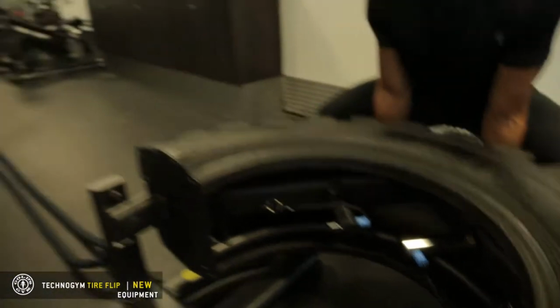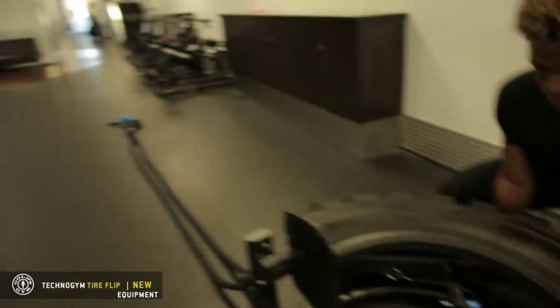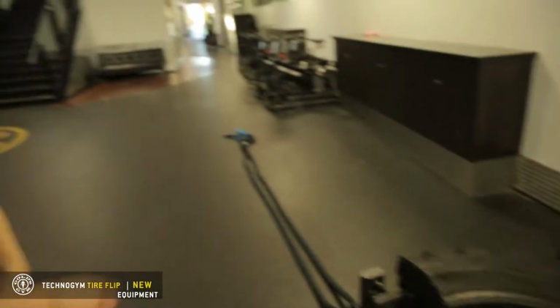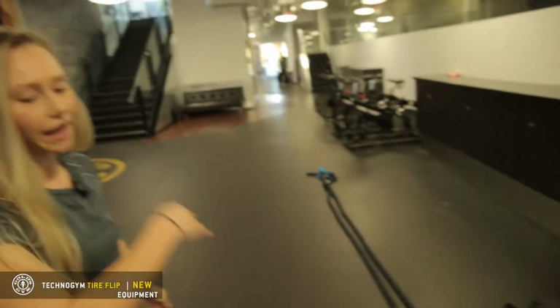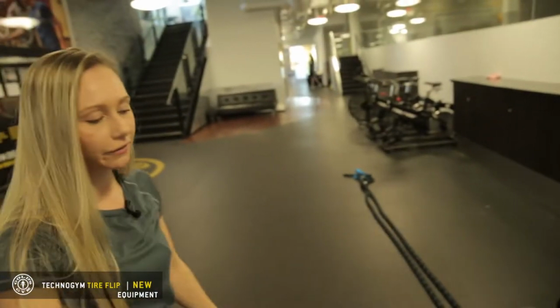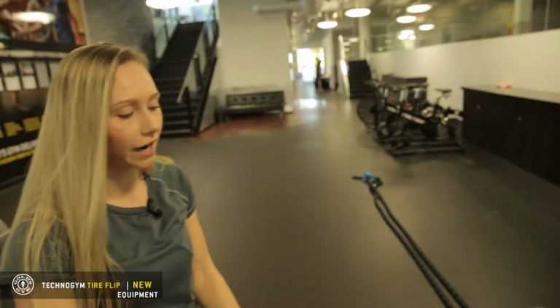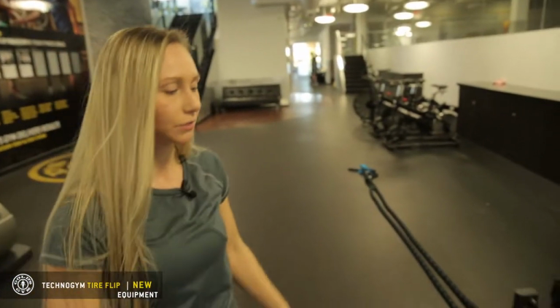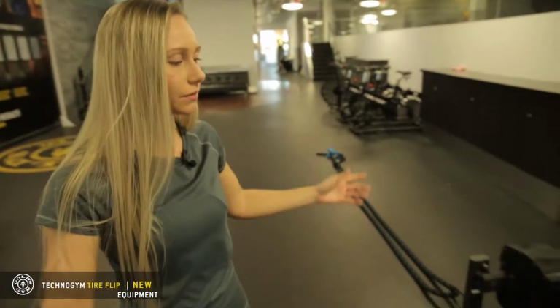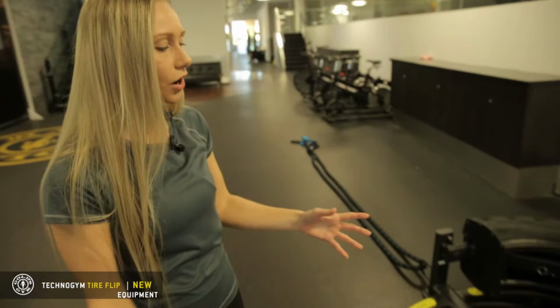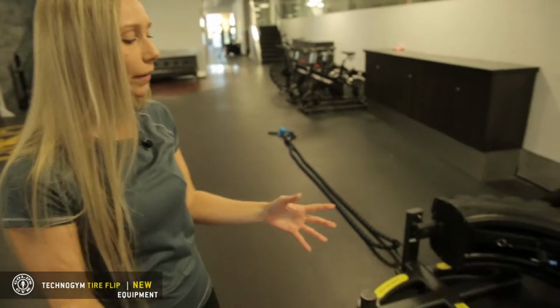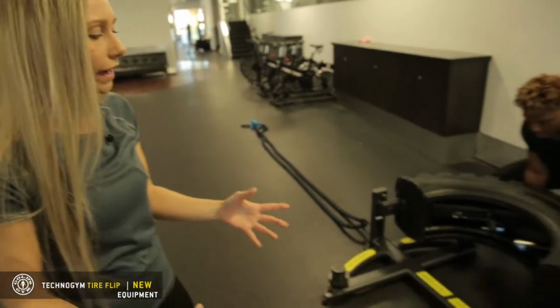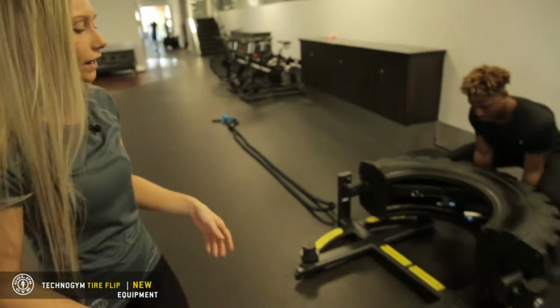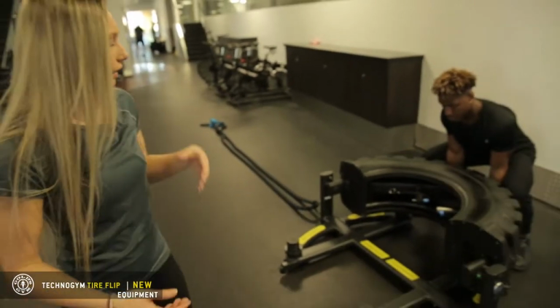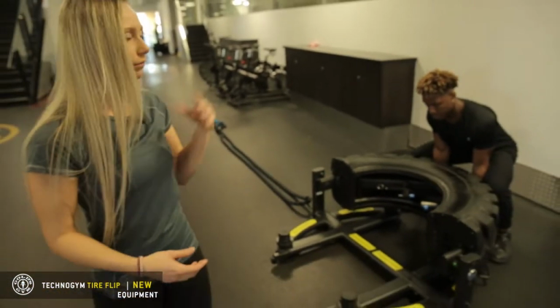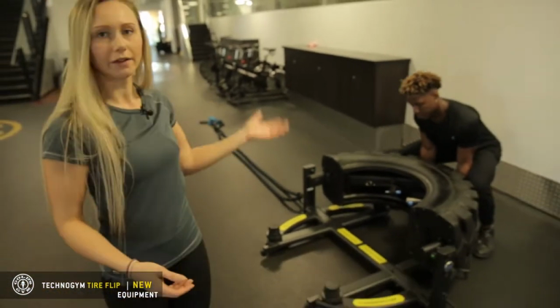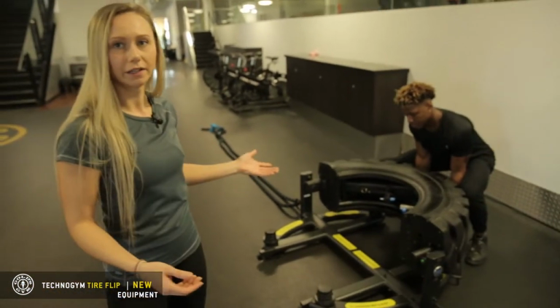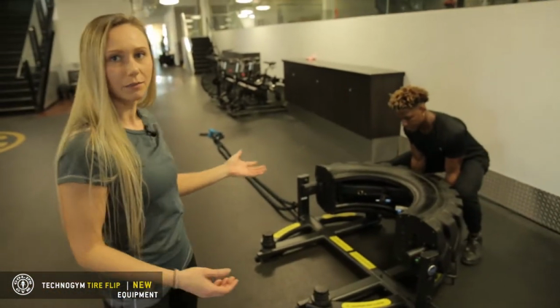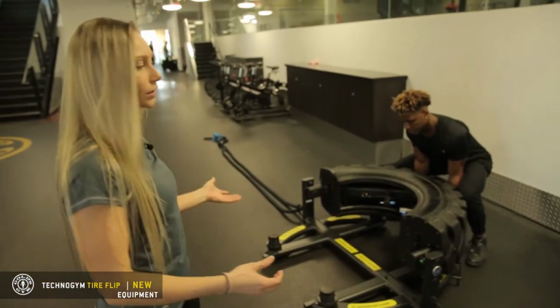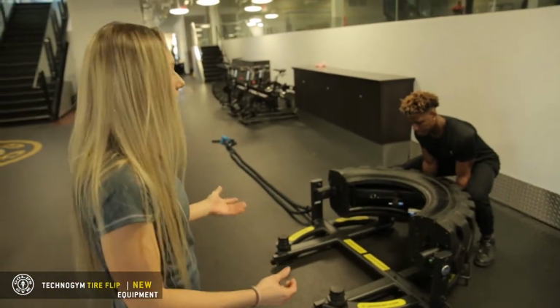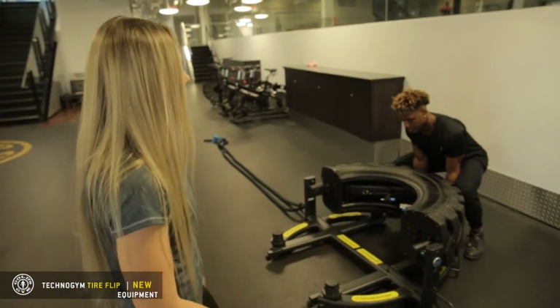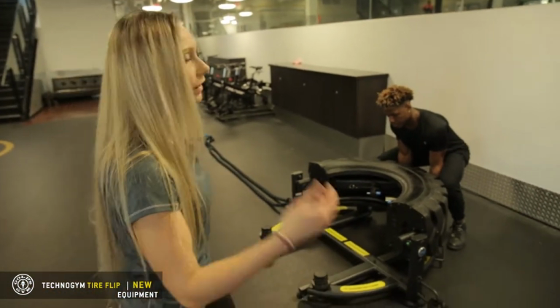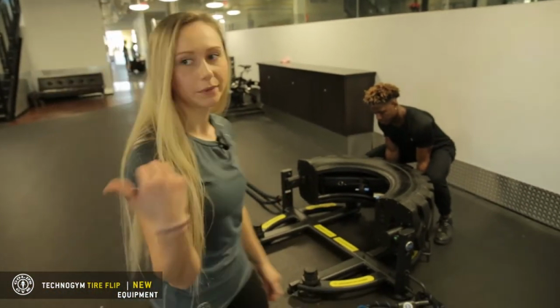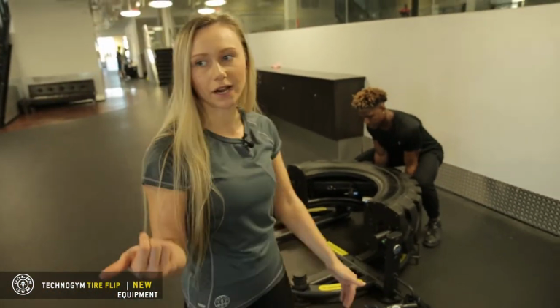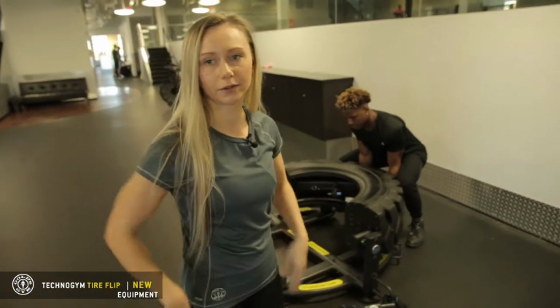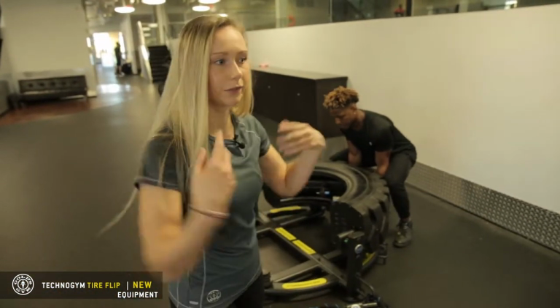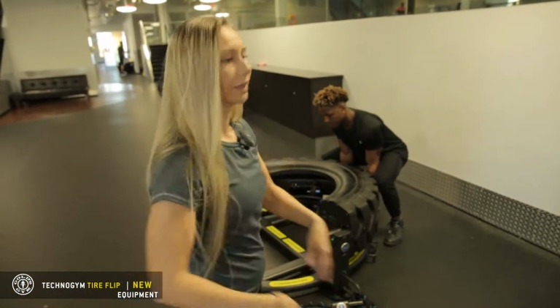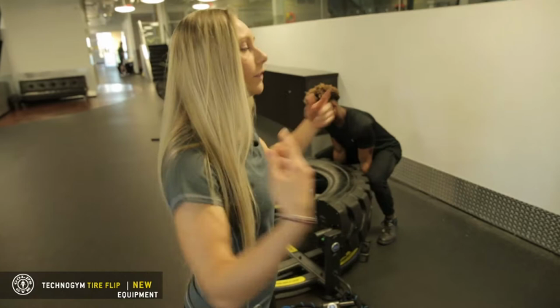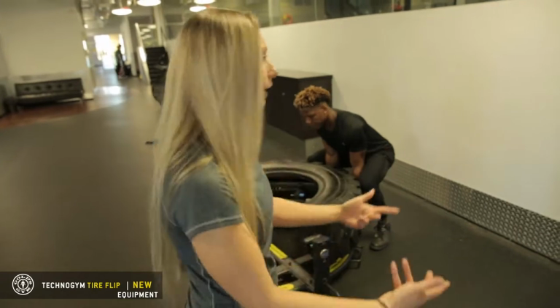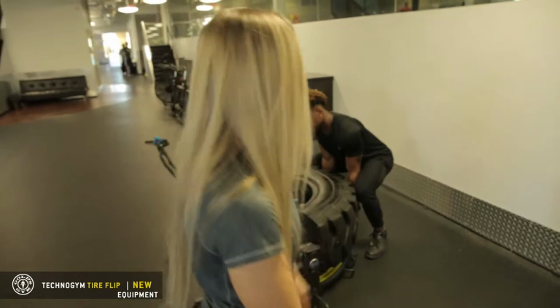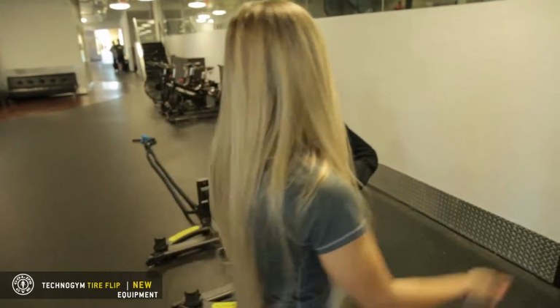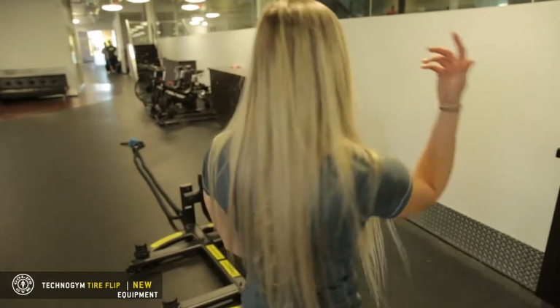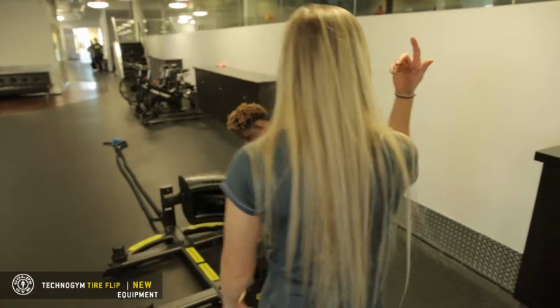As you can see, it's half a tire, which means it's more compact. You can have it in a small space — not like a big tire where you're flipping it and flipping it. You can flip this one.